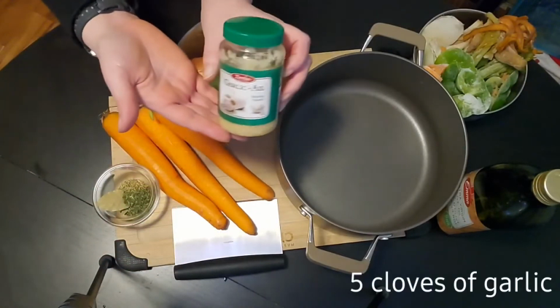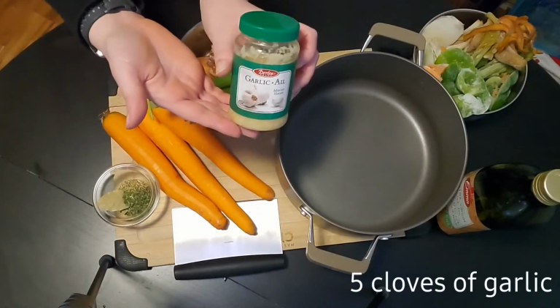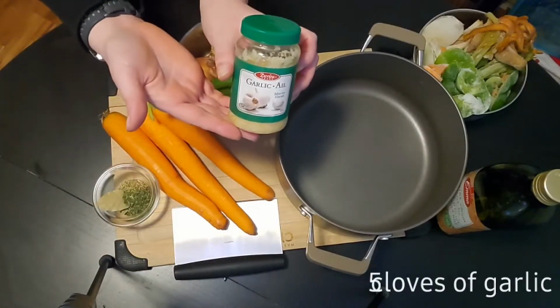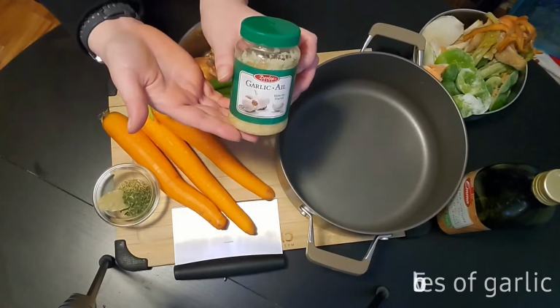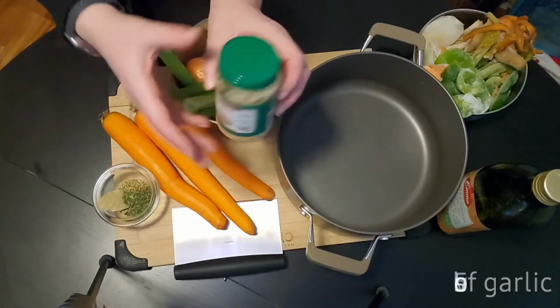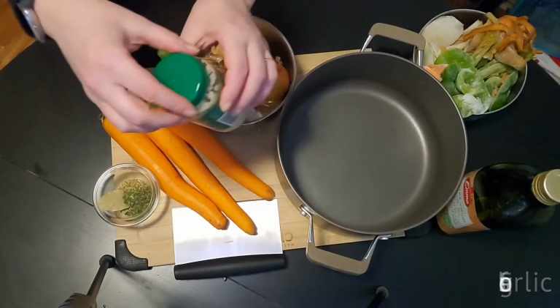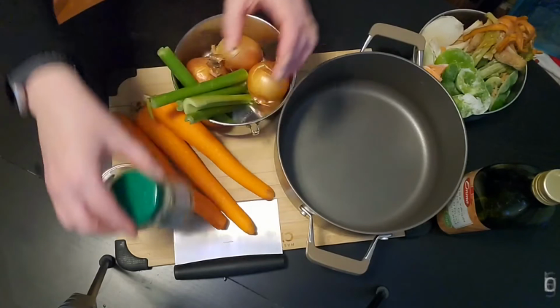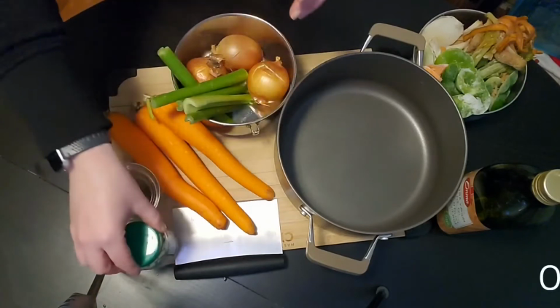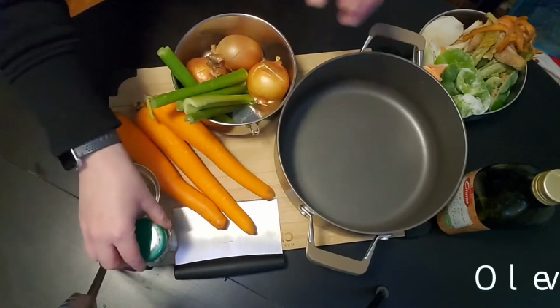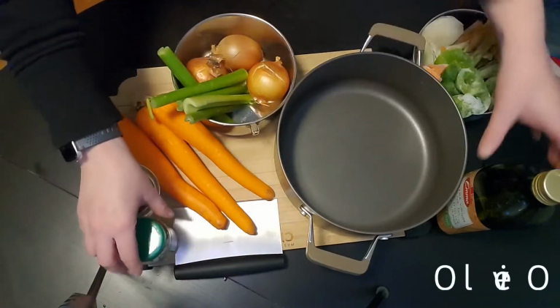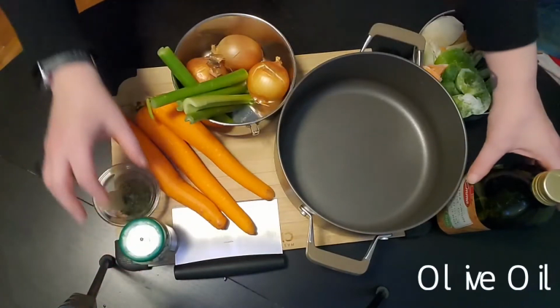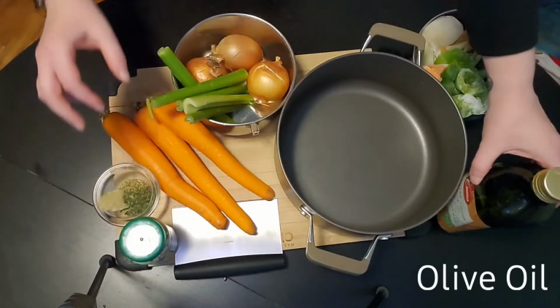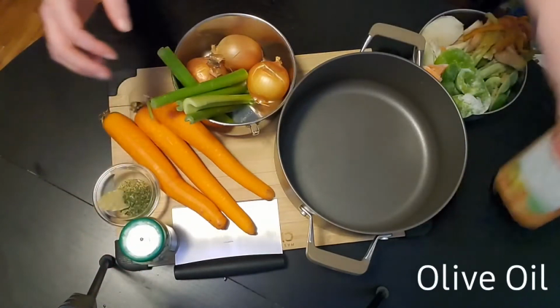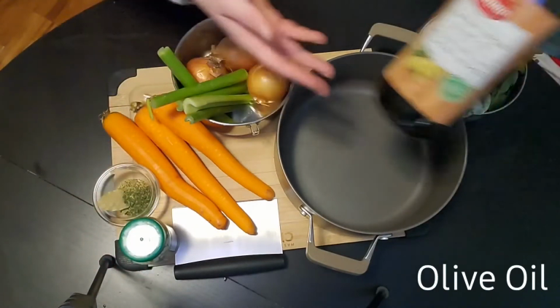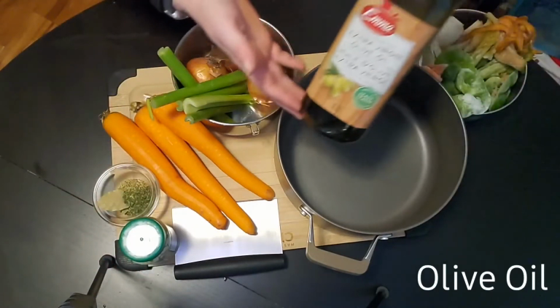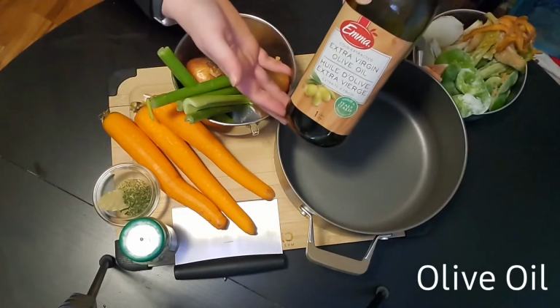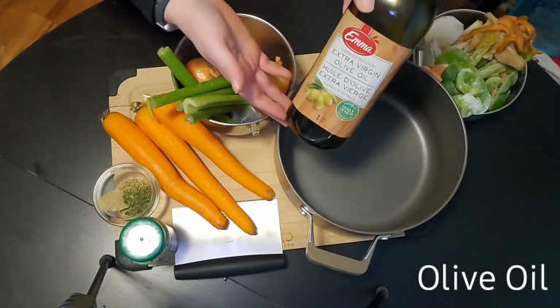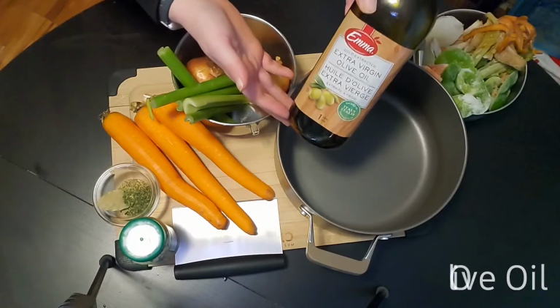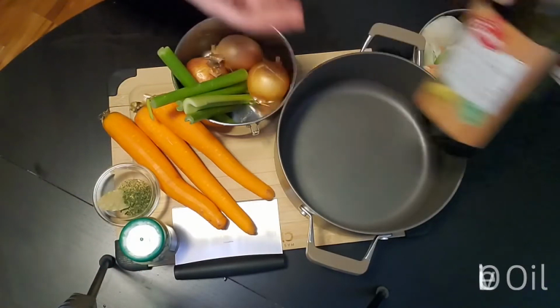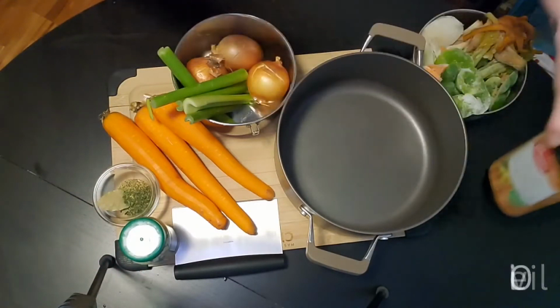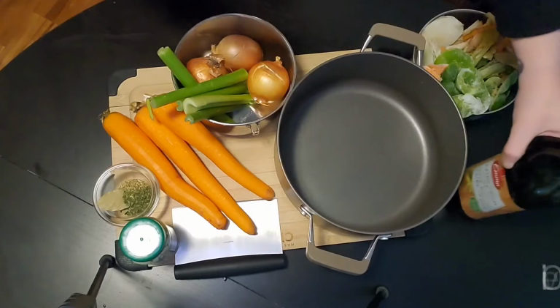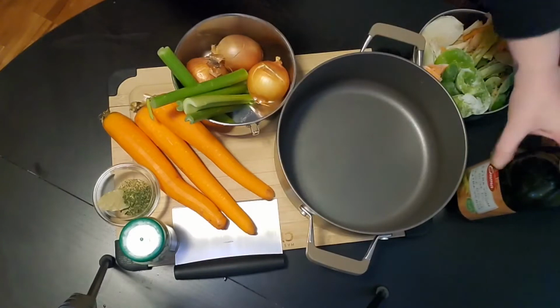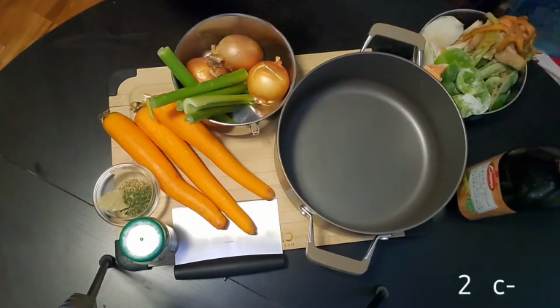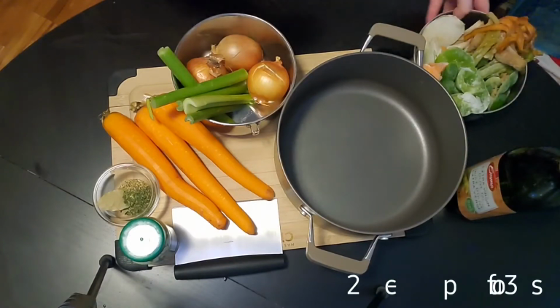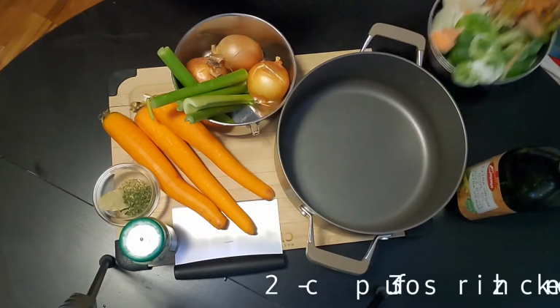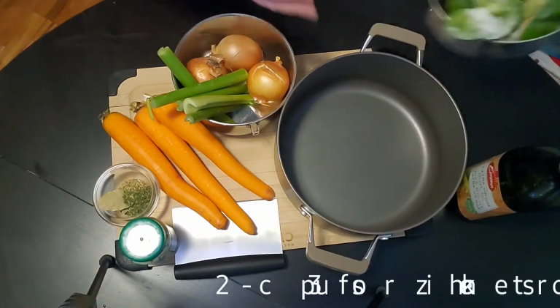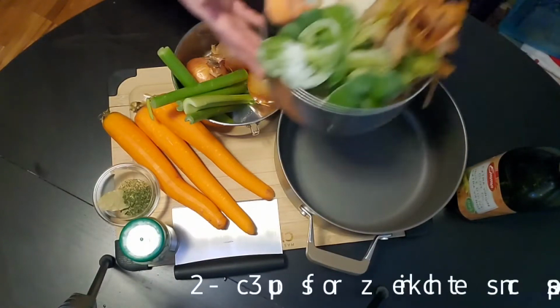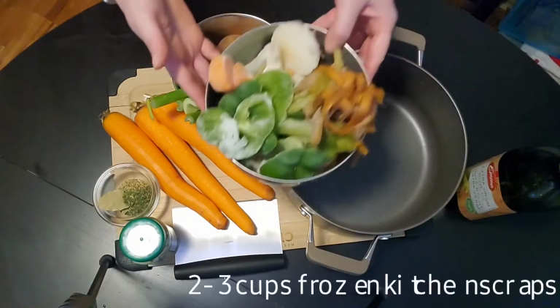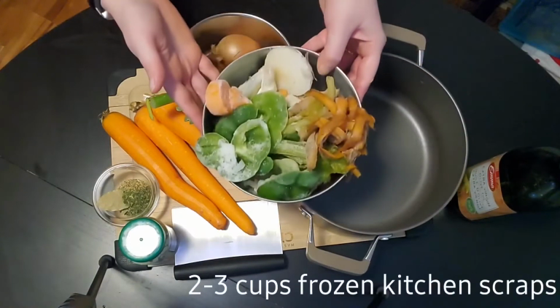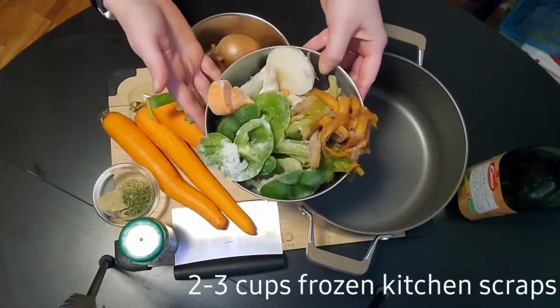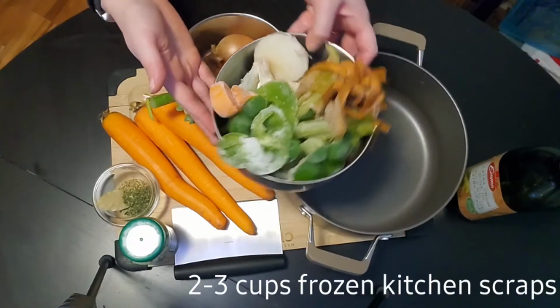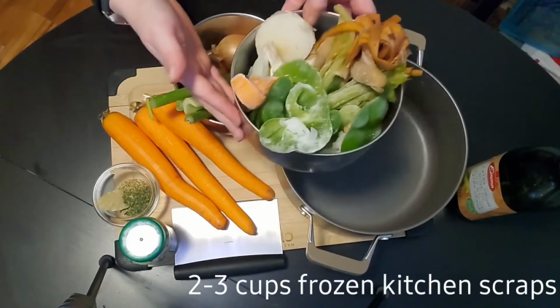I'm using minced garlic because I don't have any whole cloves. You'll also need extra virgin olive oil and two to three cups of frozen kitchen scraps that you've saved.